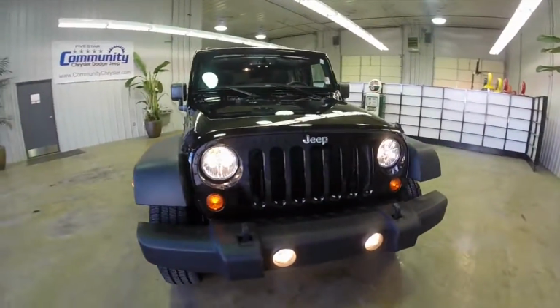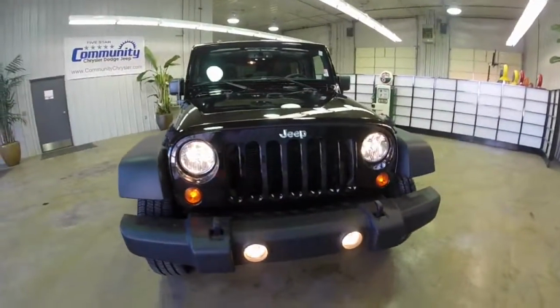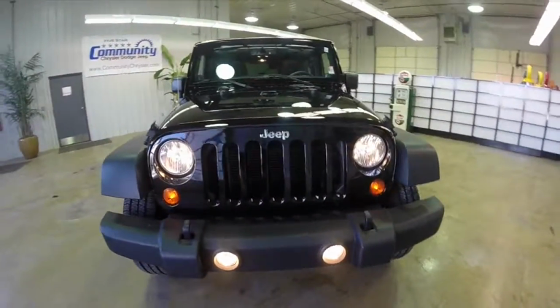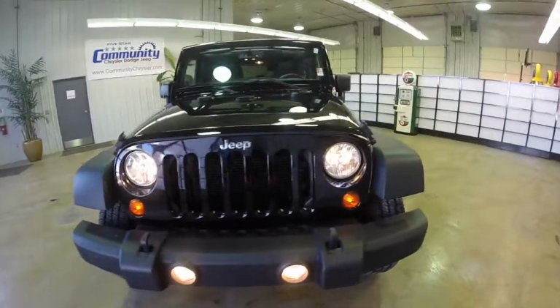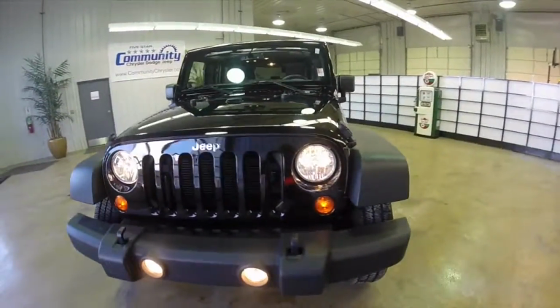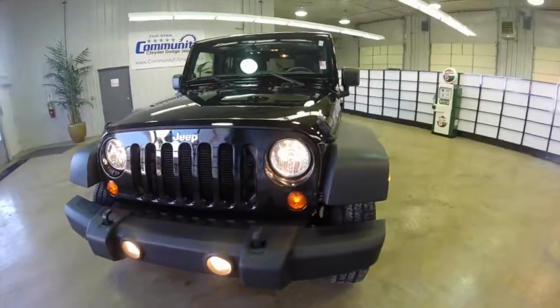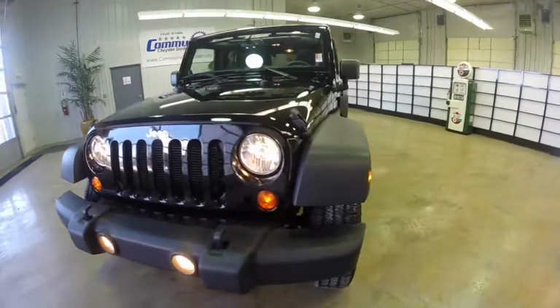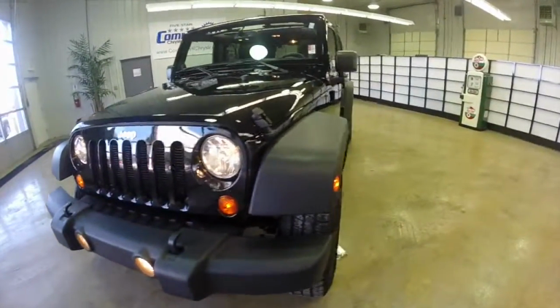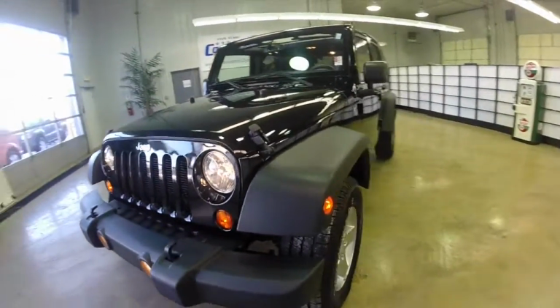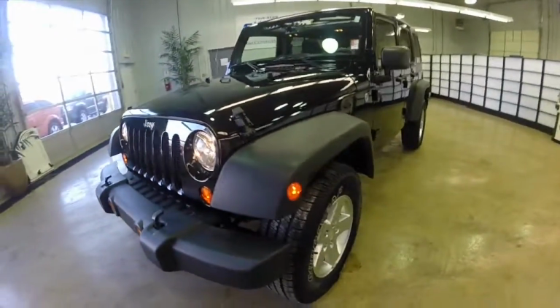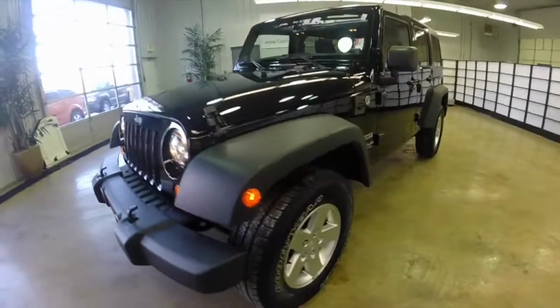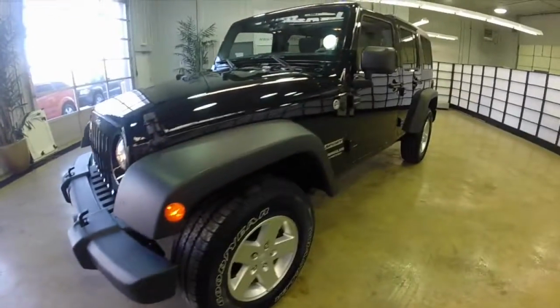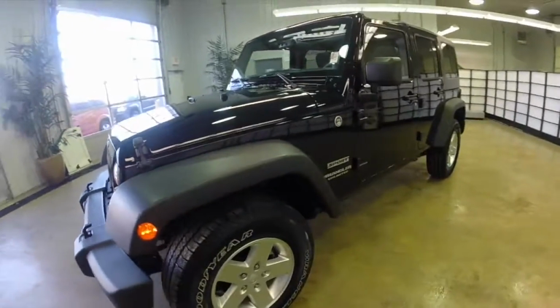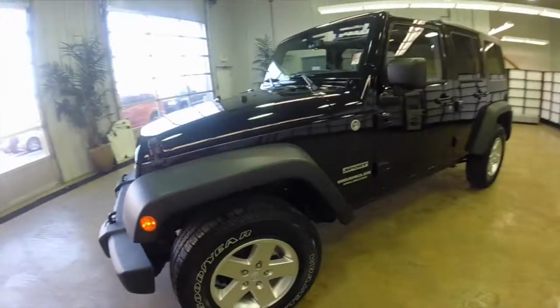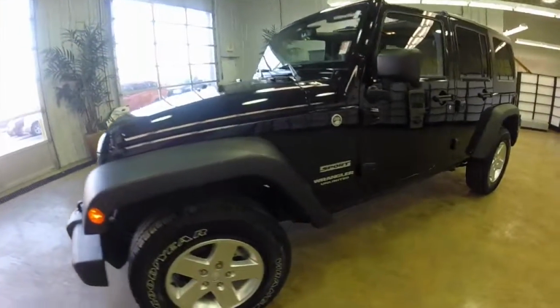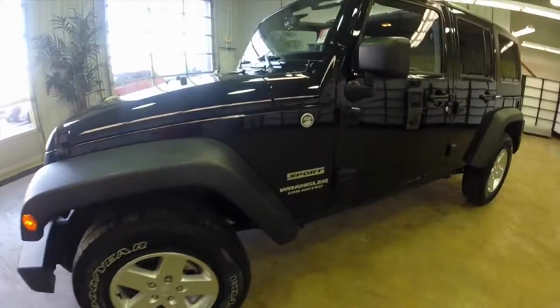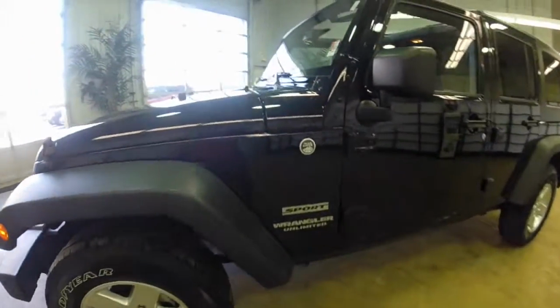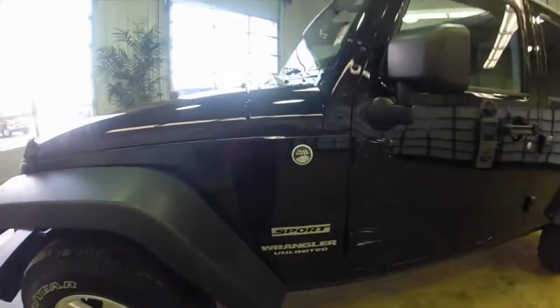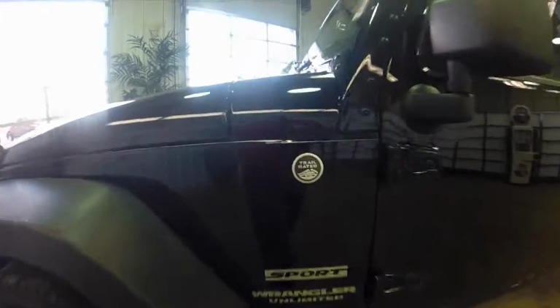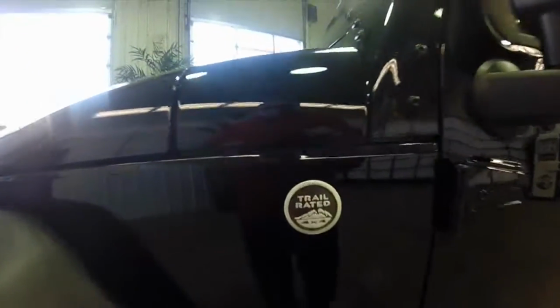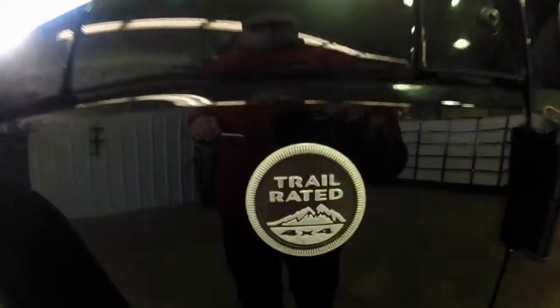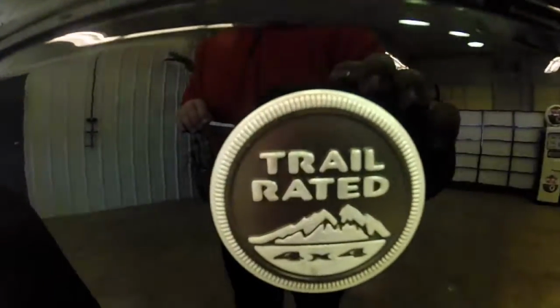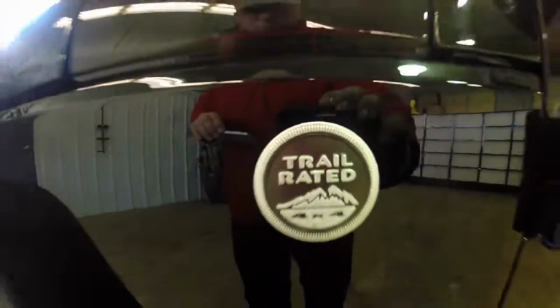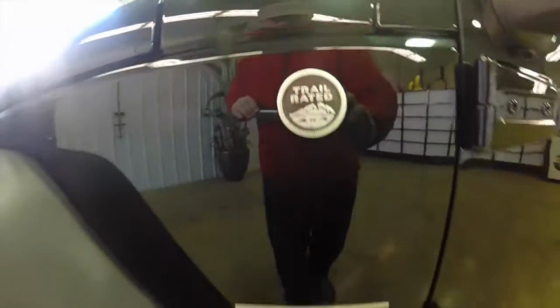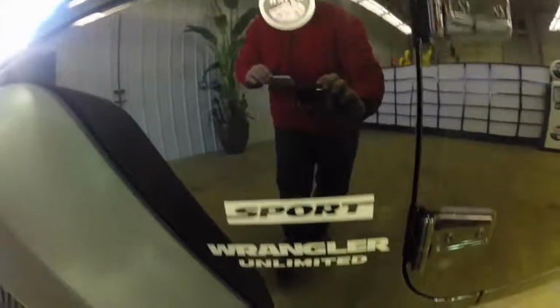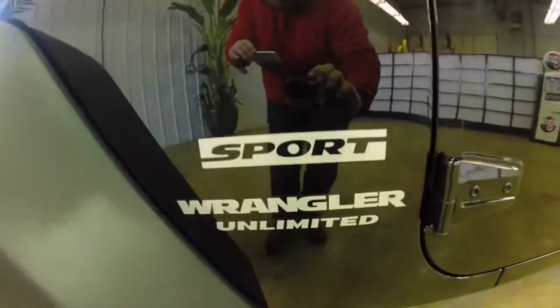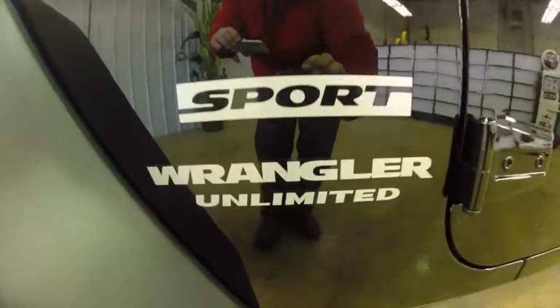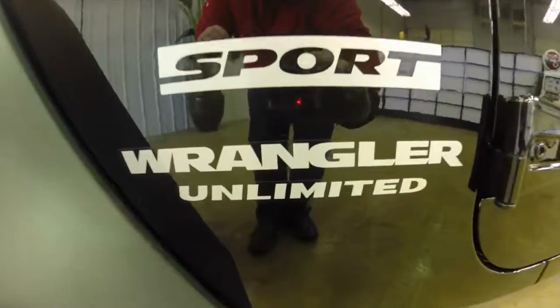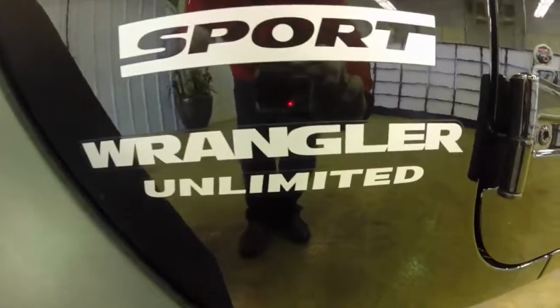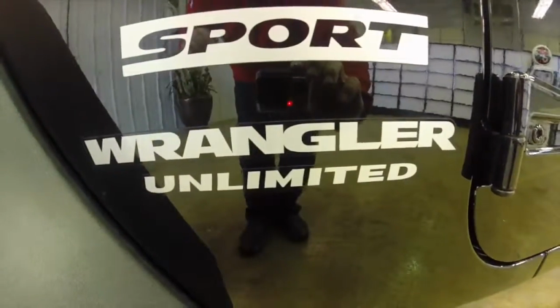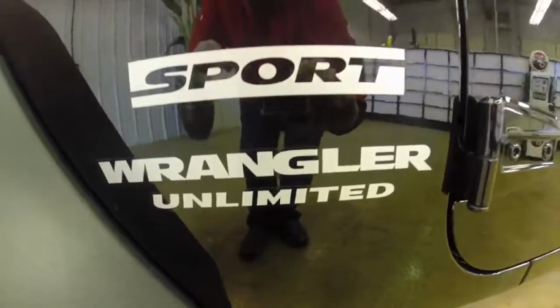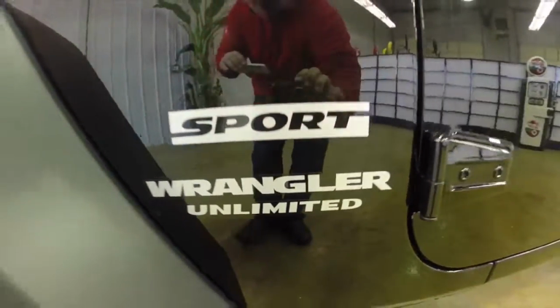Hello everyone. Today let's take a quick walk around look at this 2013 Jeep Wrangler Unlimited Sport. This will be a quick walk around to give a little more information and a little bit more detail about this vehicle.